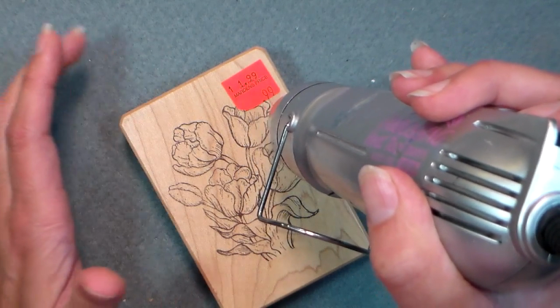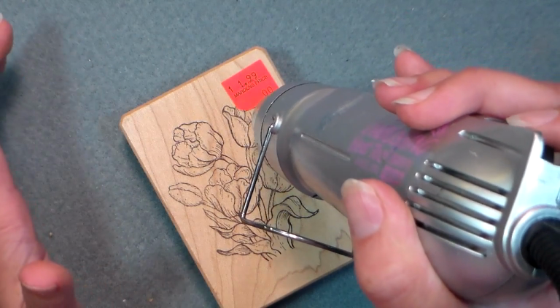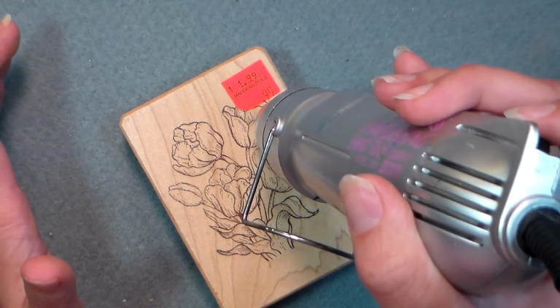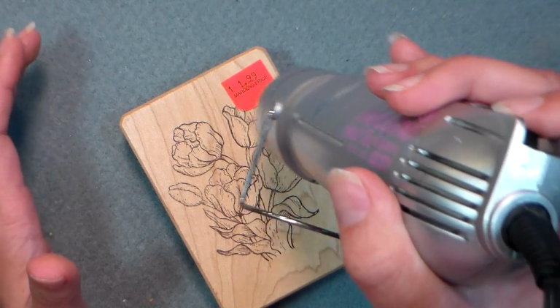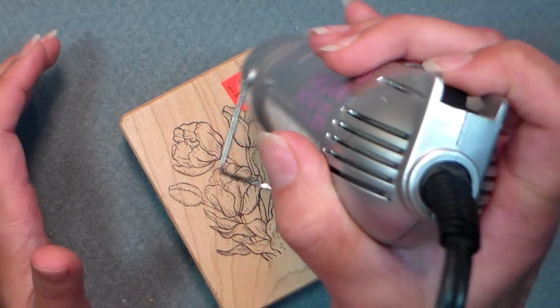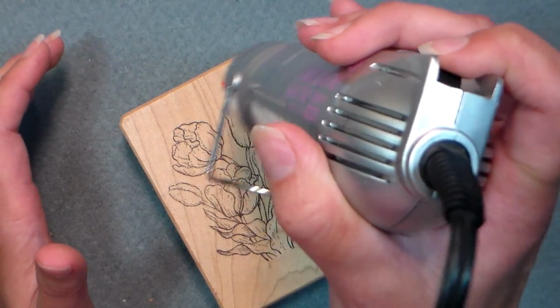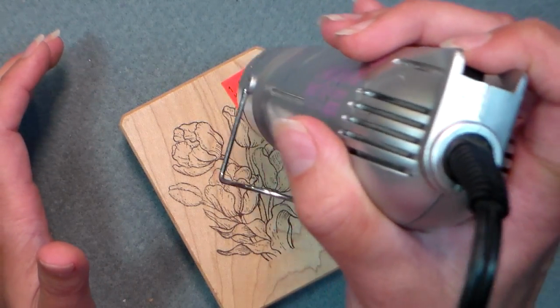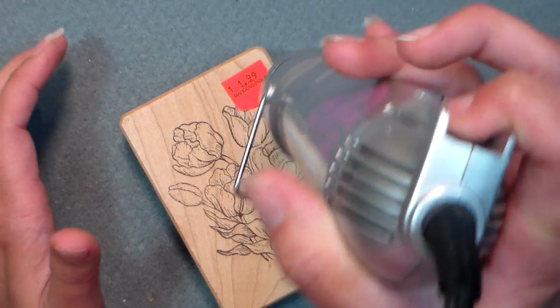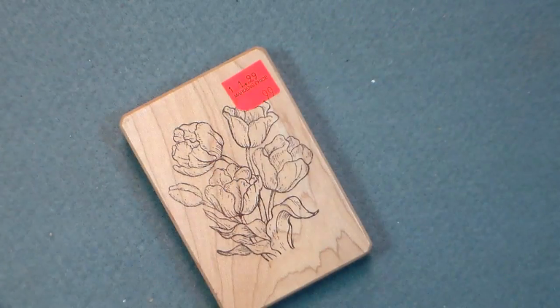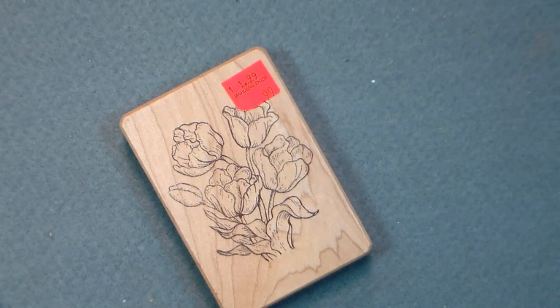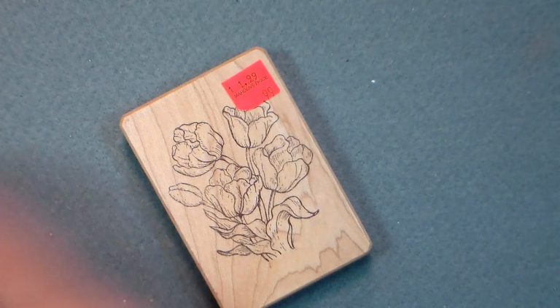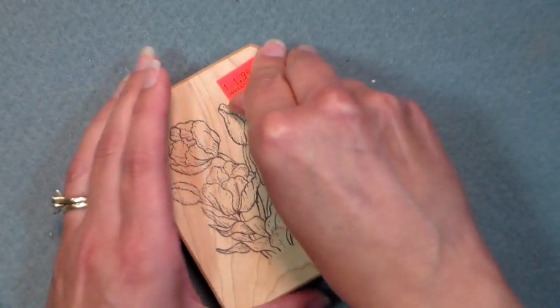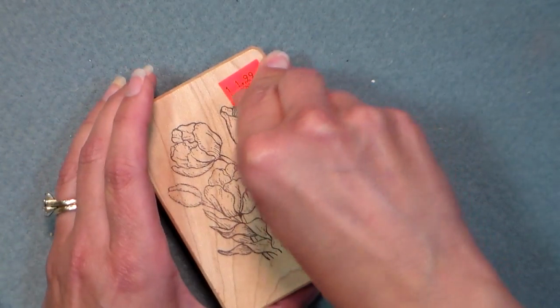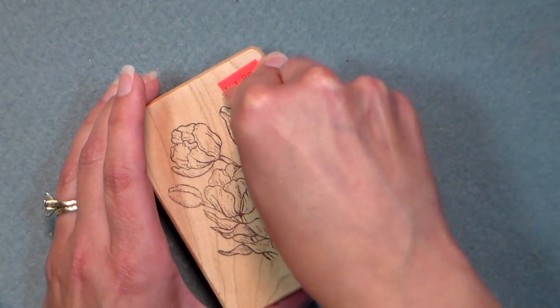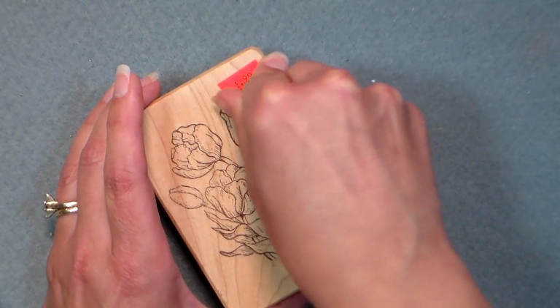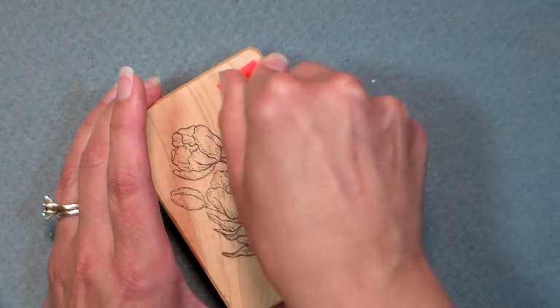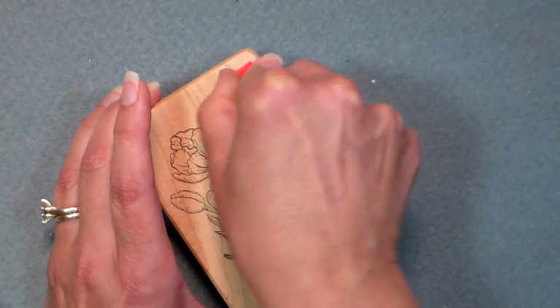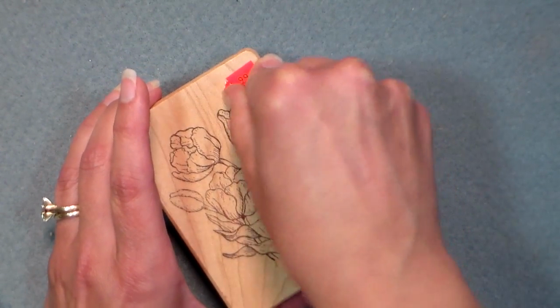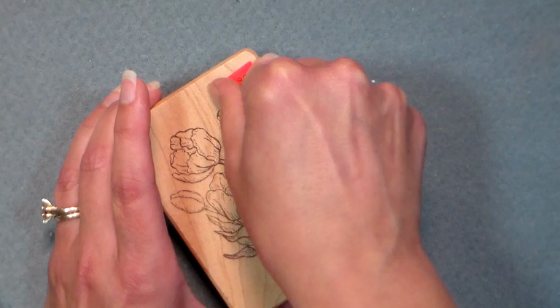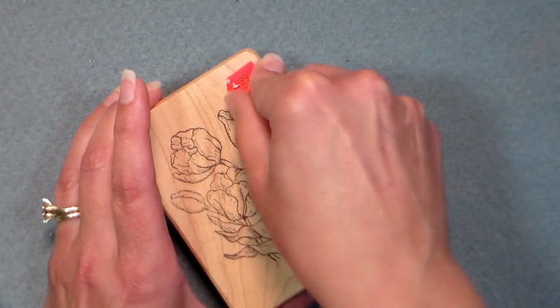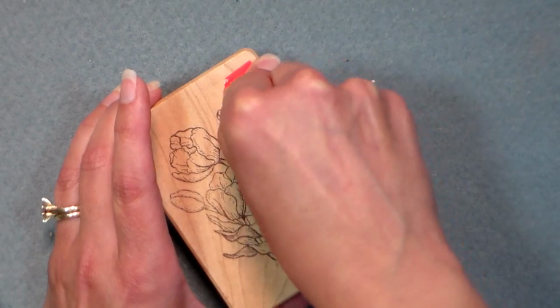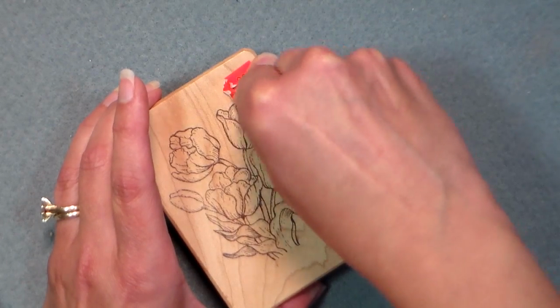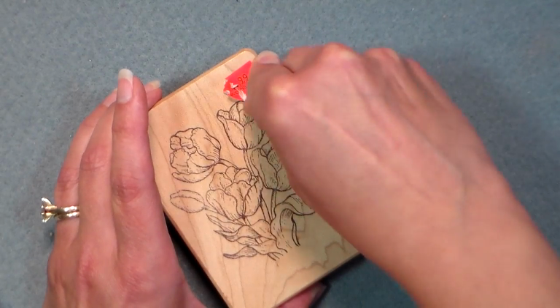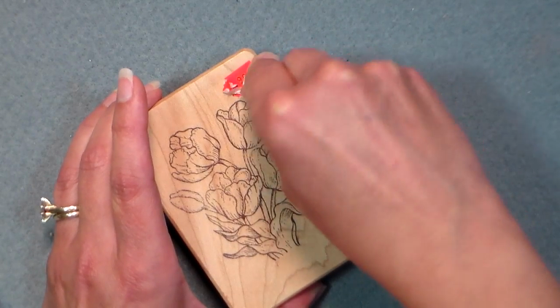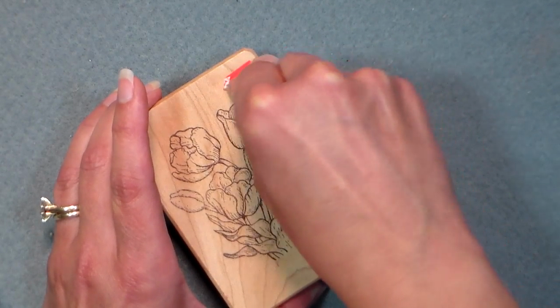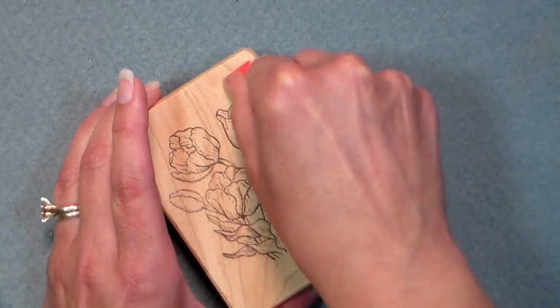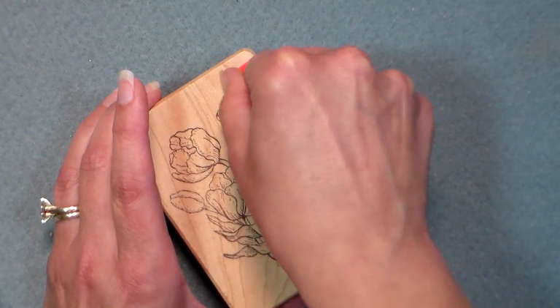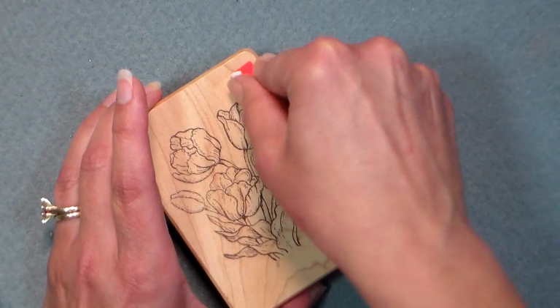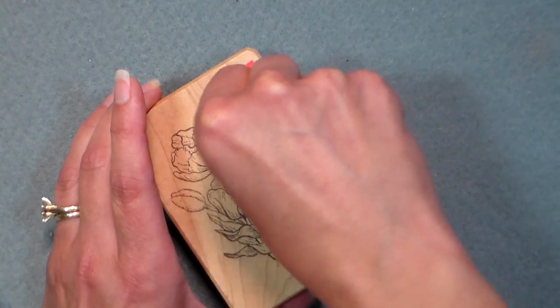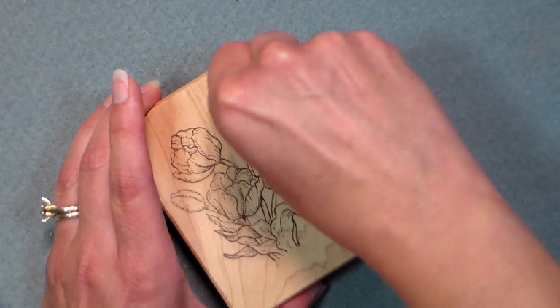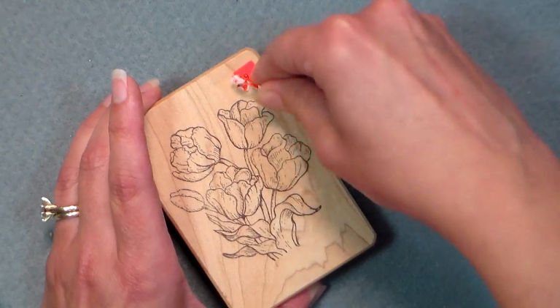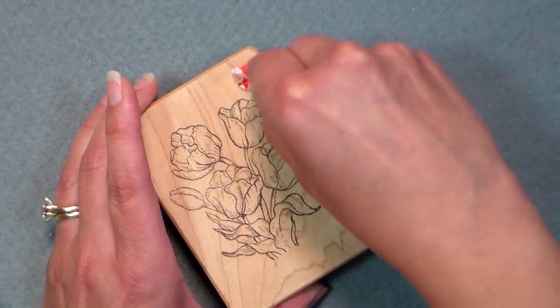I bet a hot hair dryer would work too. You just want to heat that up and it's going to reactivate the adhesive kind of, so it'll peel away. Look at that — if you heat it longer it'd be even easier to peel off.